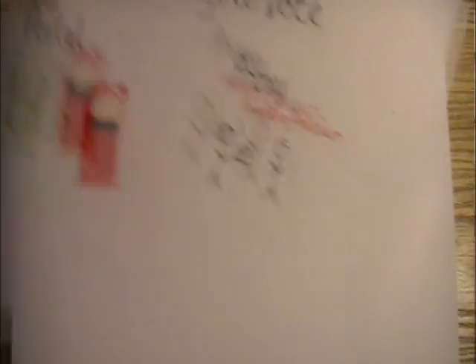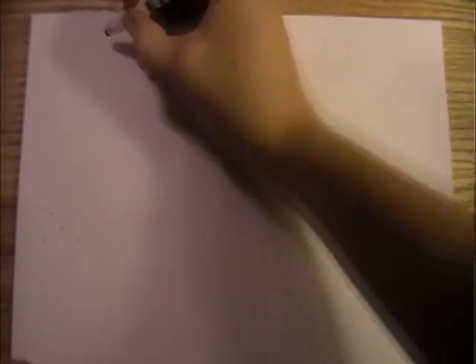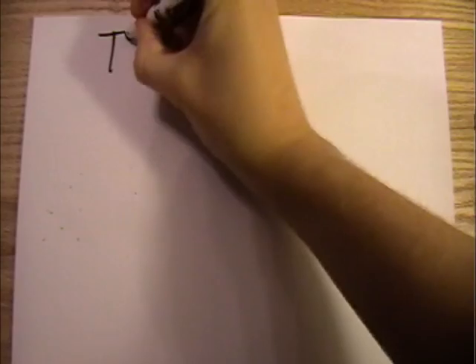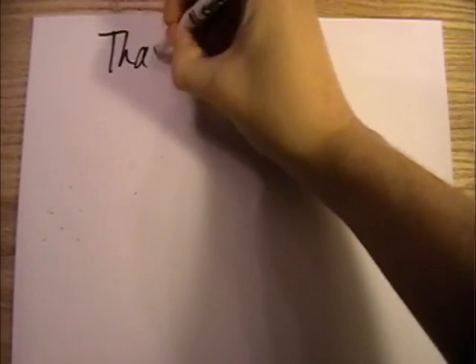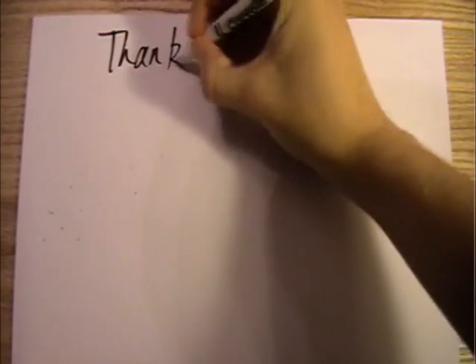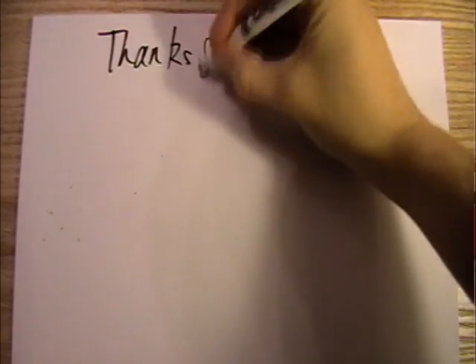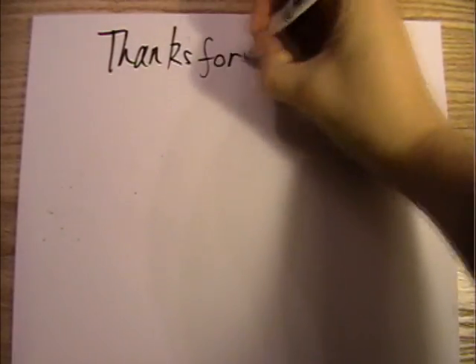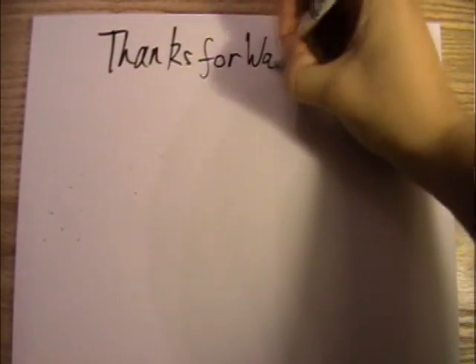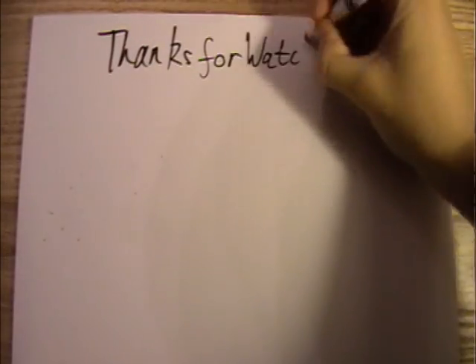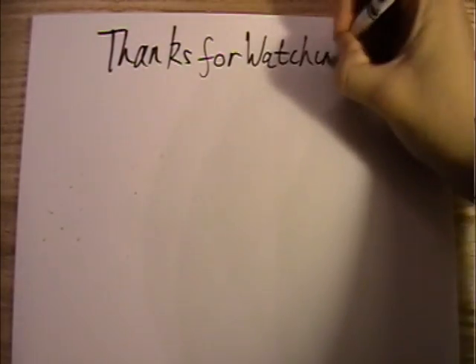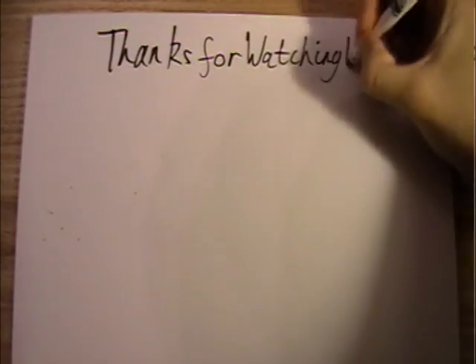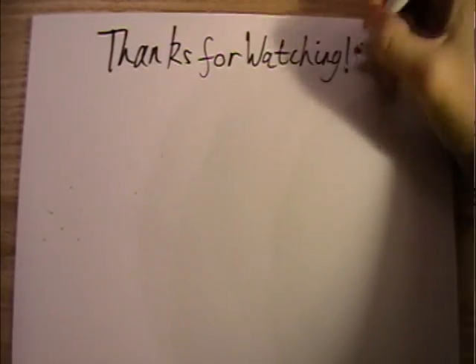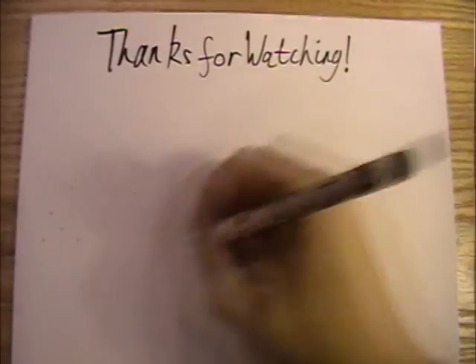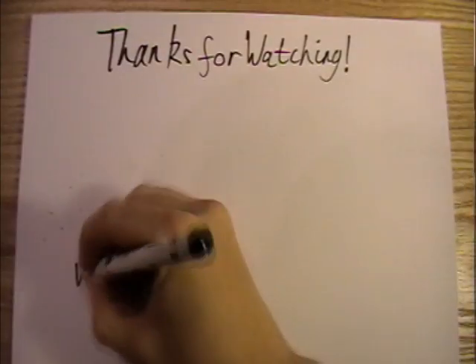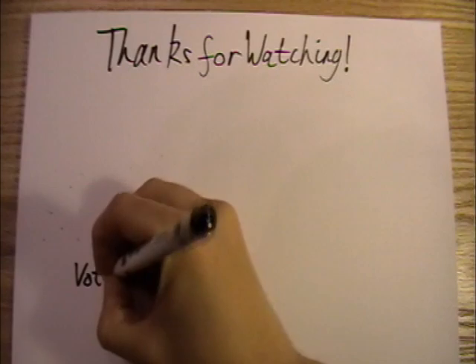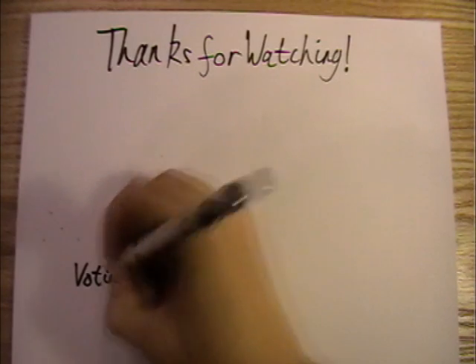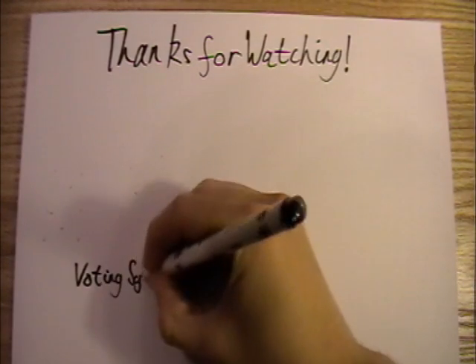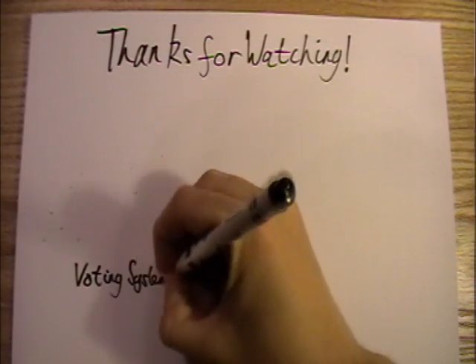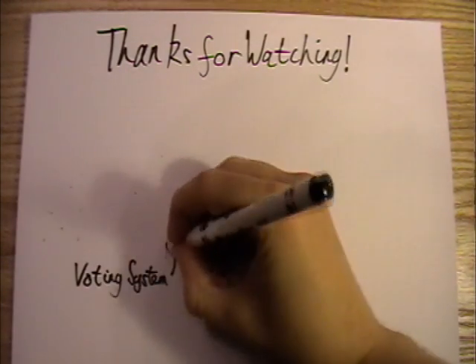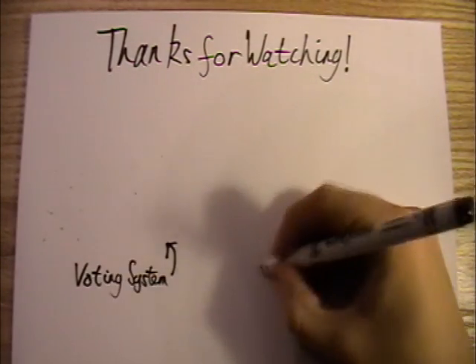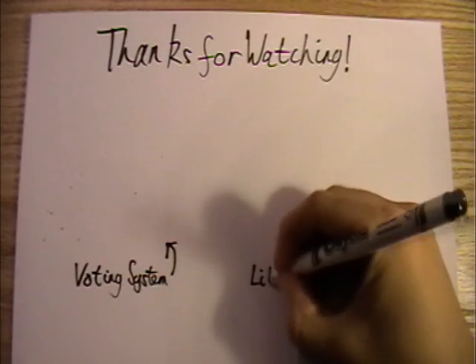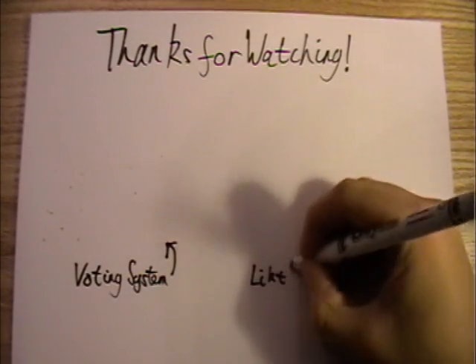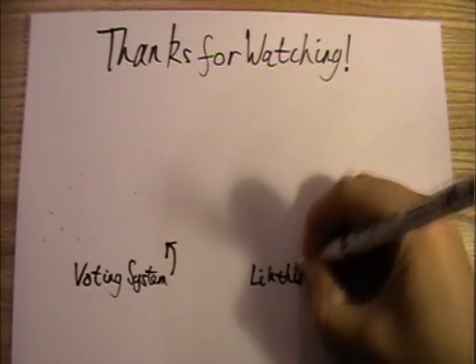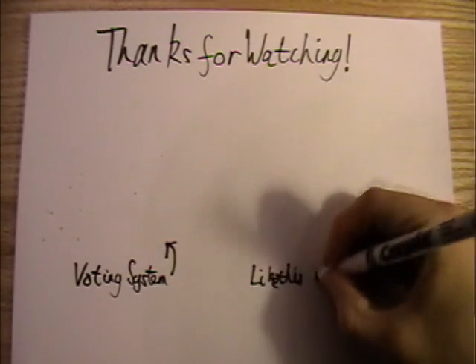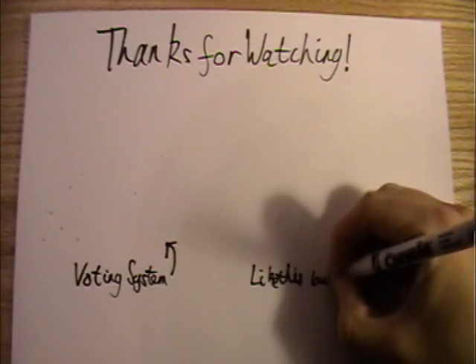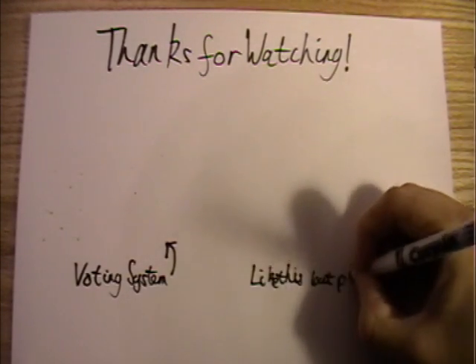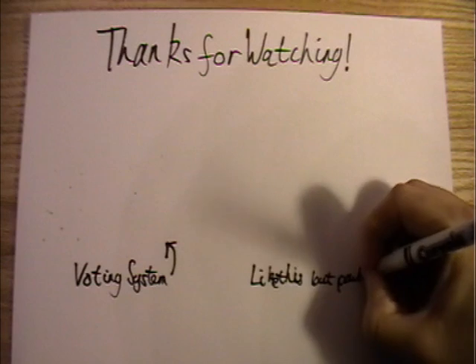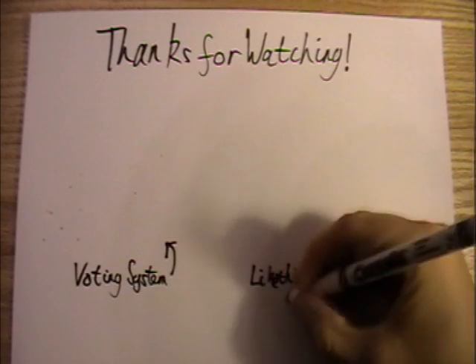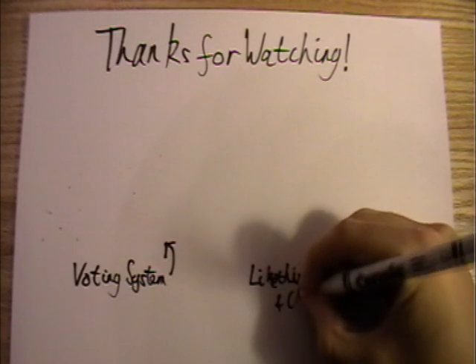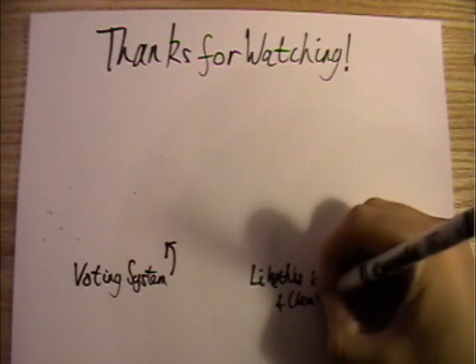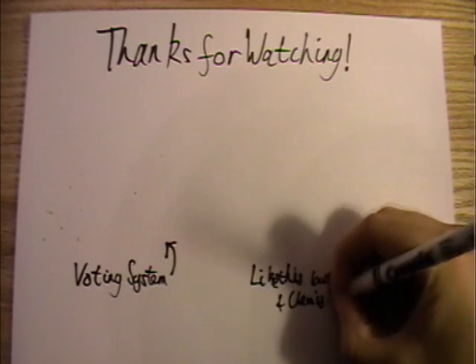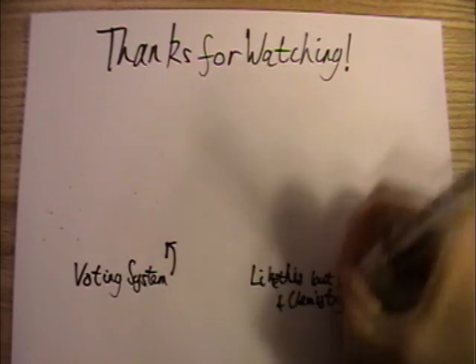So hopefully by now you know everything you need to register and vote in the upcoming Scottish Parliament elections. I'm hoping to make more in this series, with the next video talking more in depth about the electoral system we use. Thanks for making it to the end of the video — if you'd like to see more stuff by me, click on the pictures below.